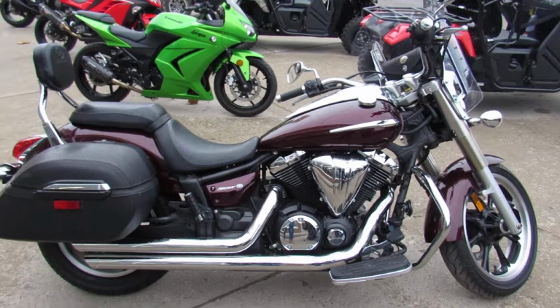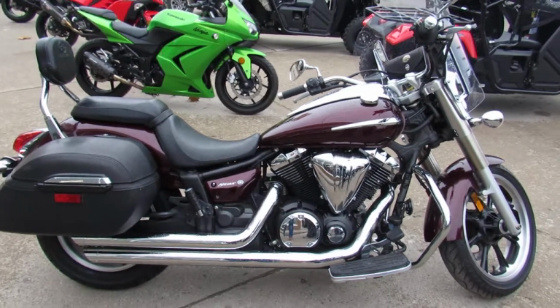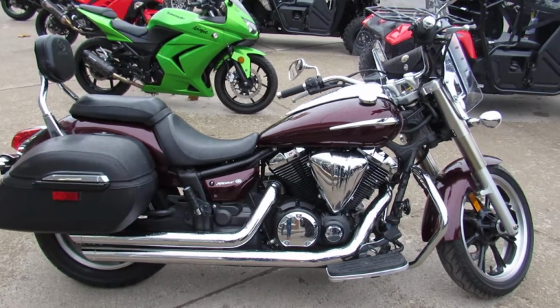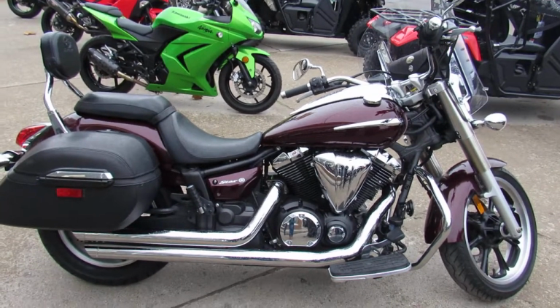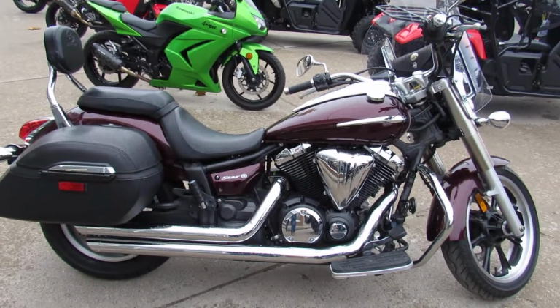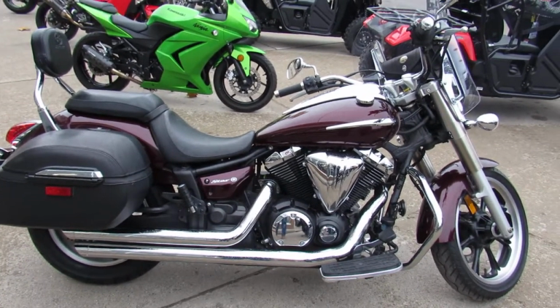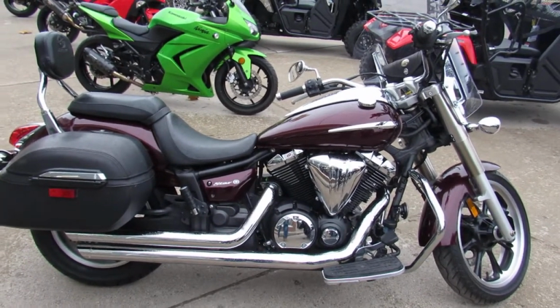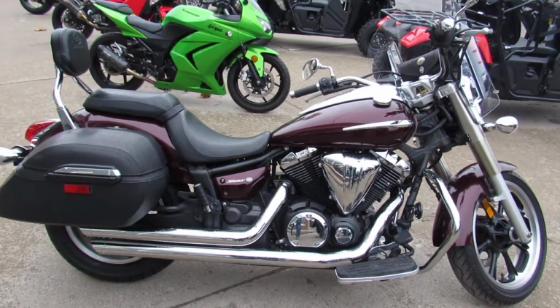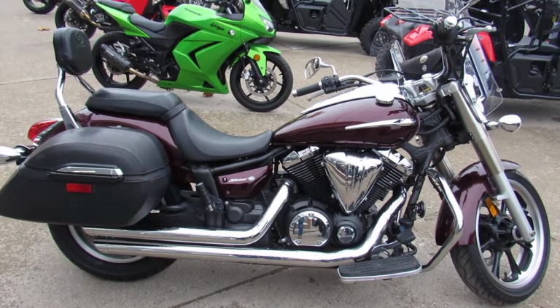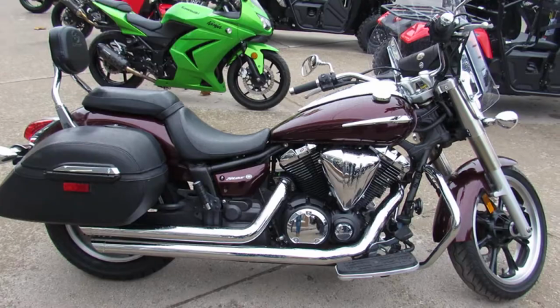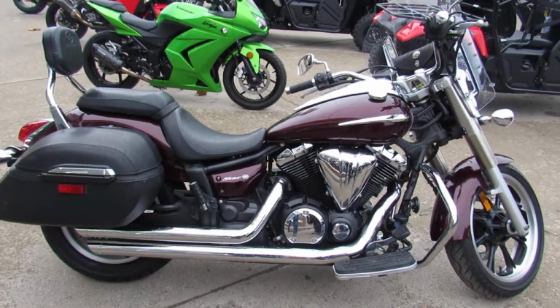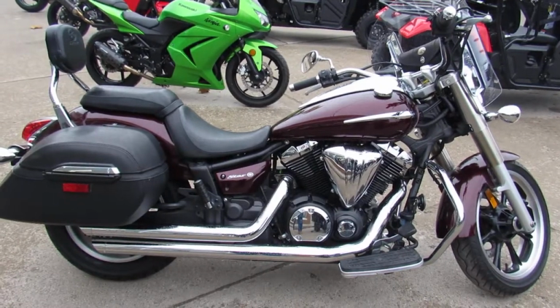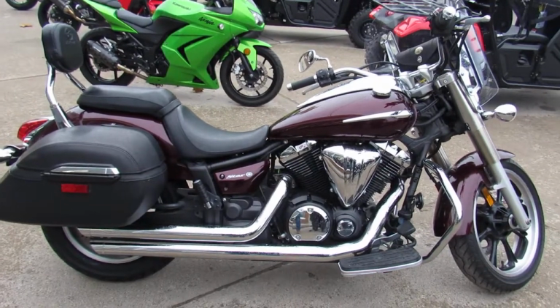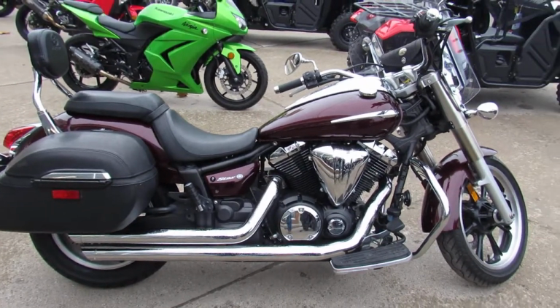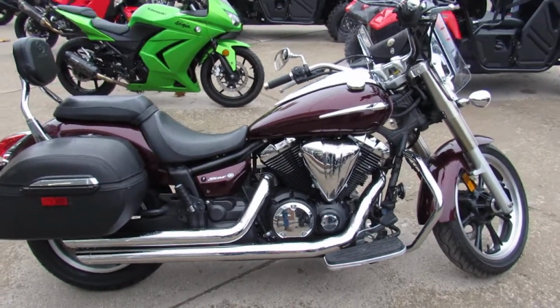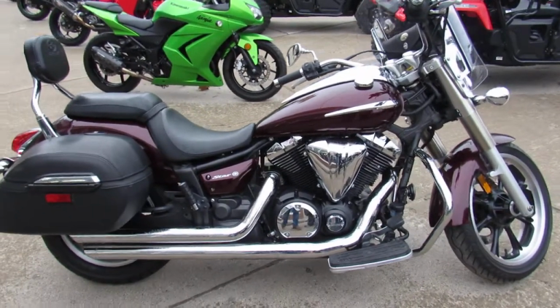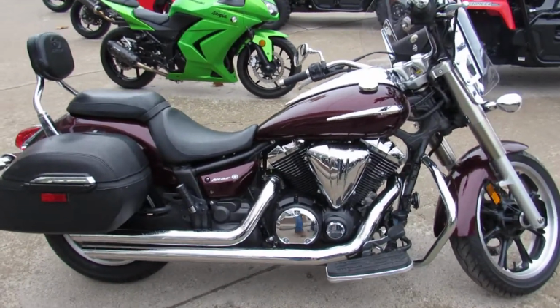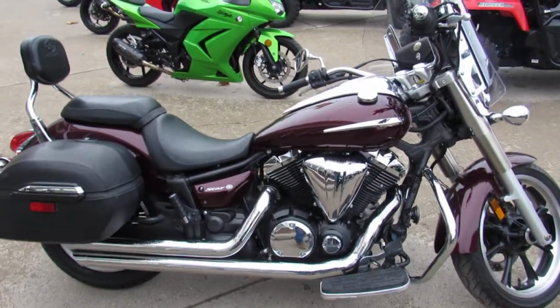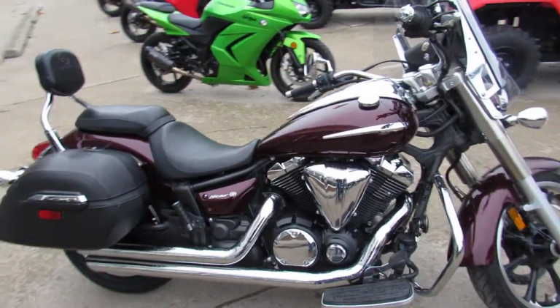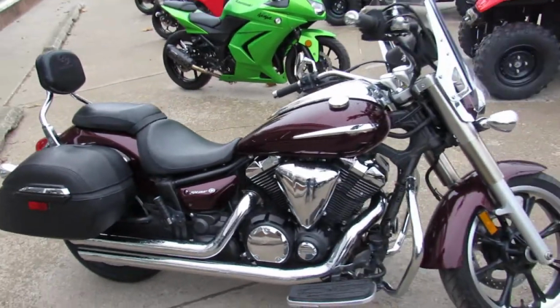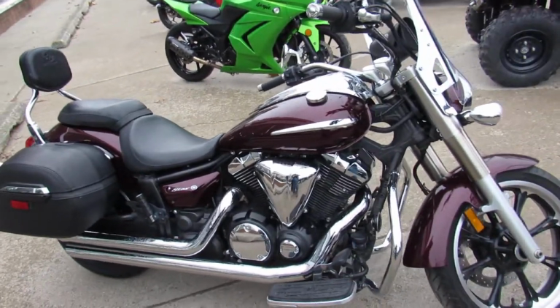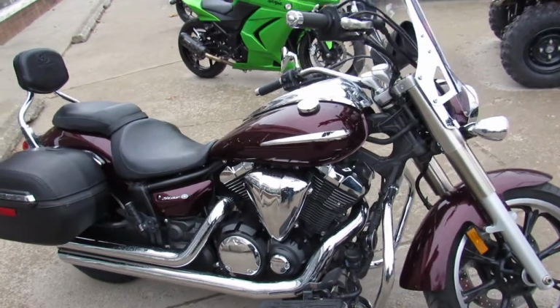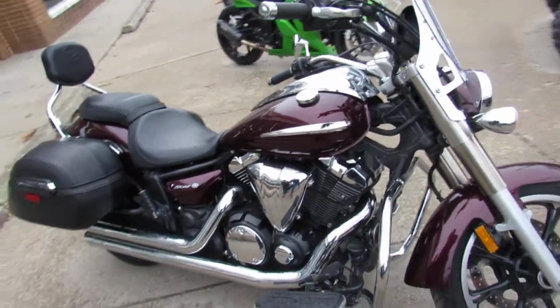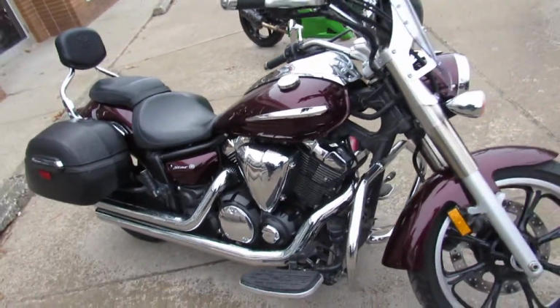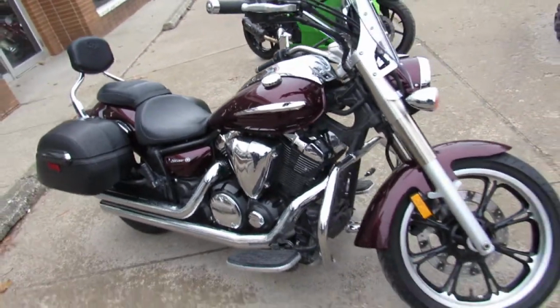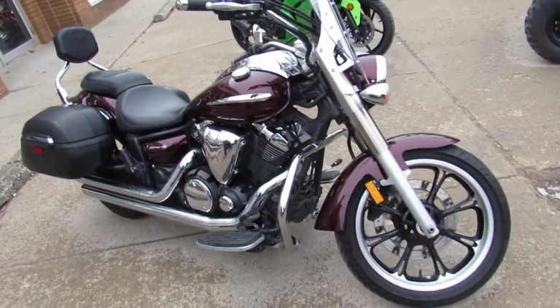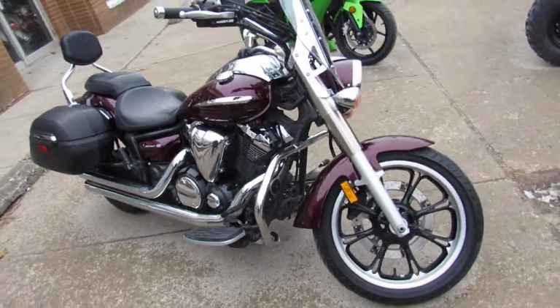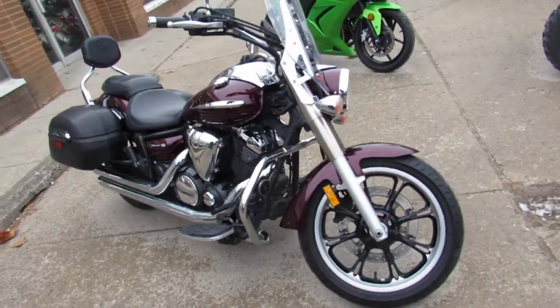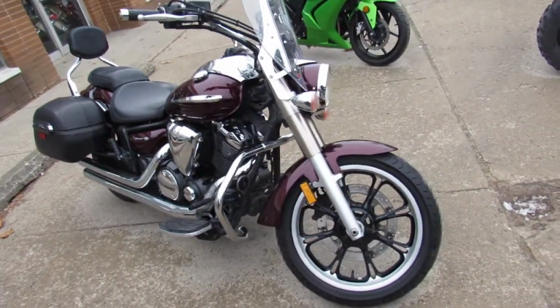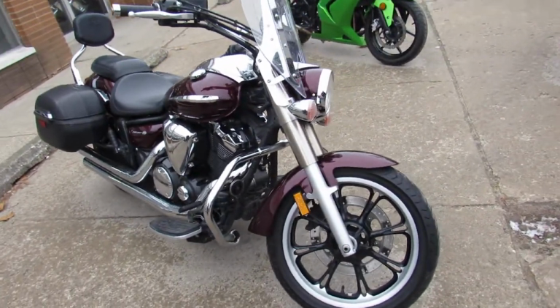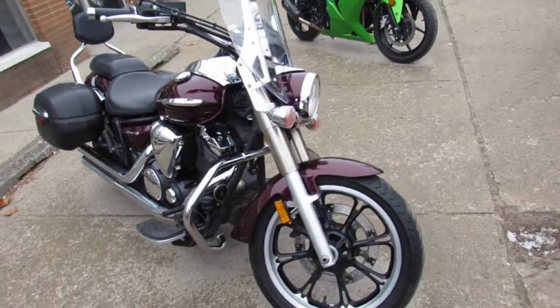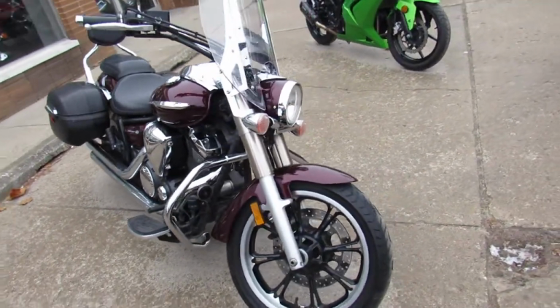Hey guys, Andrew and Aaron here at Approval Powersports doing some videos on the used bikes — over 600 used bikes in stock. This one here is a 2009 Yamaha V-Star 950 with the touring package. Only $35.99 guys.